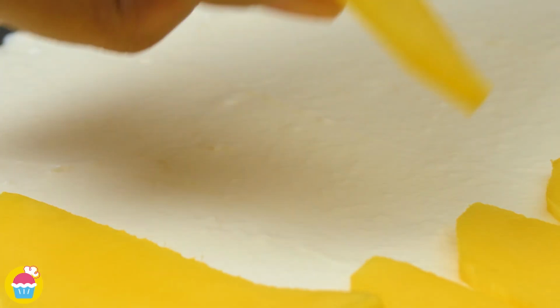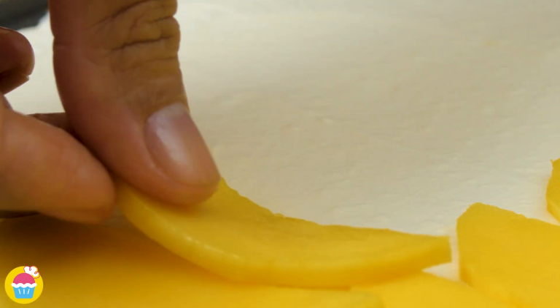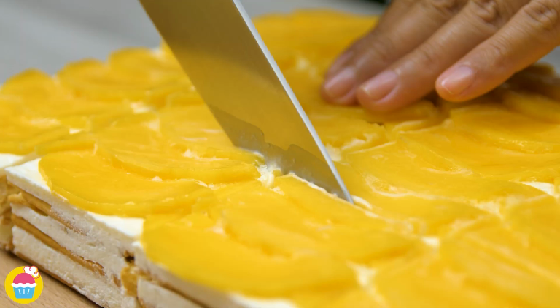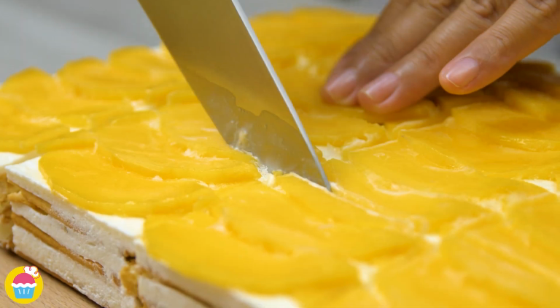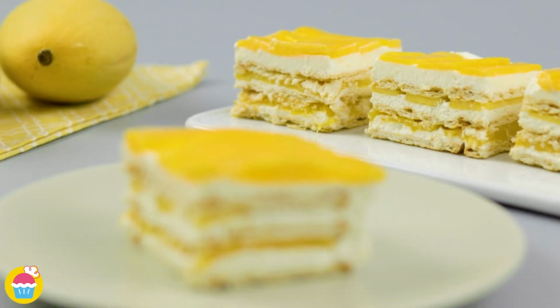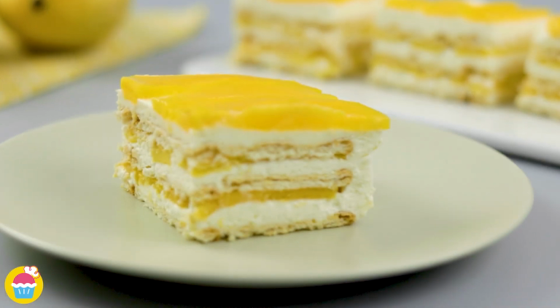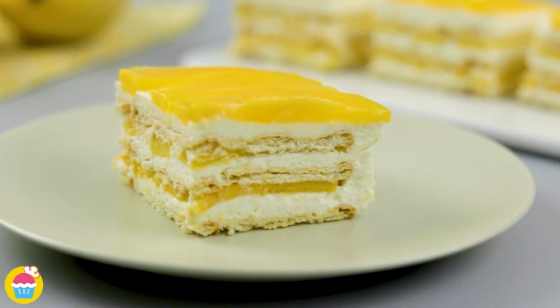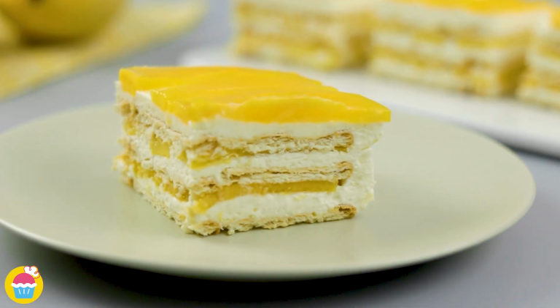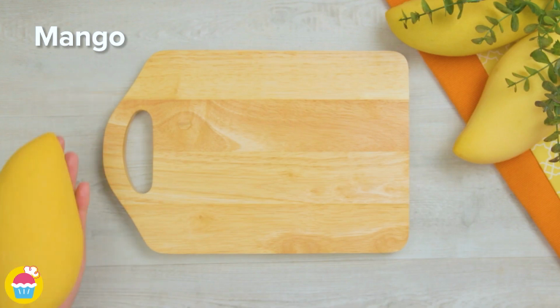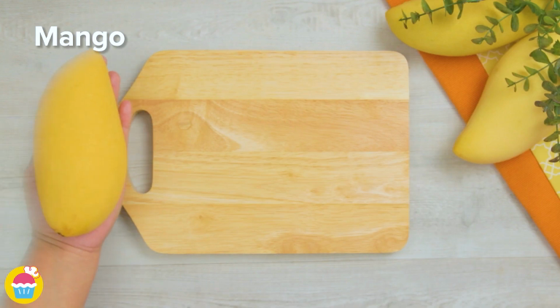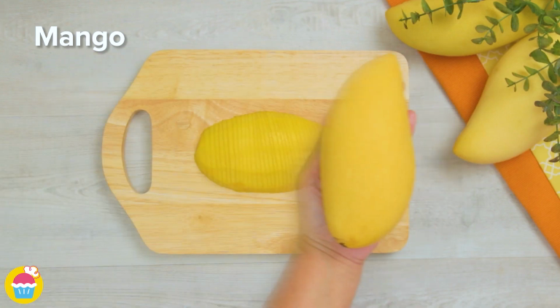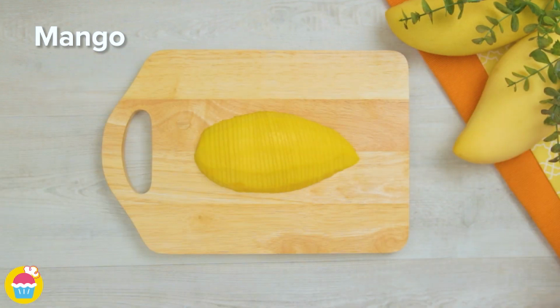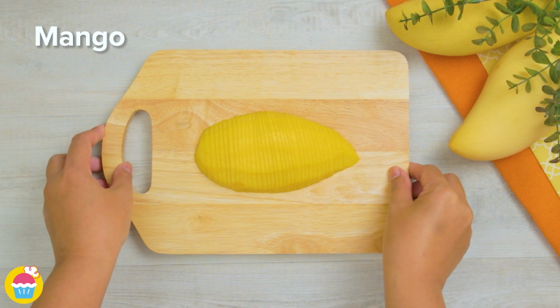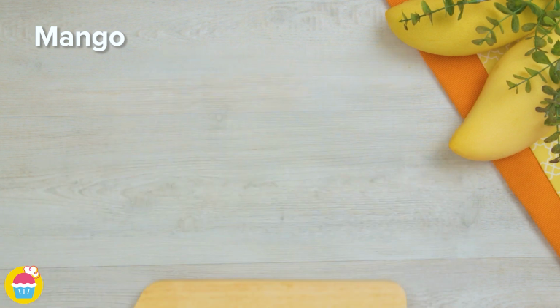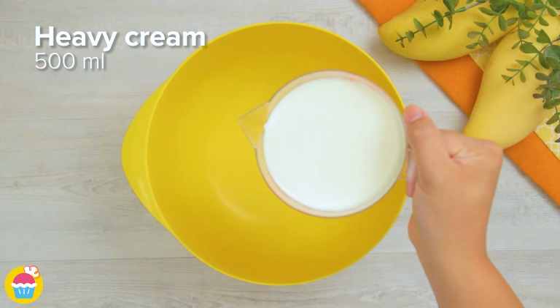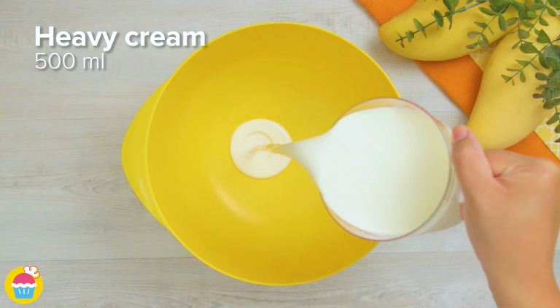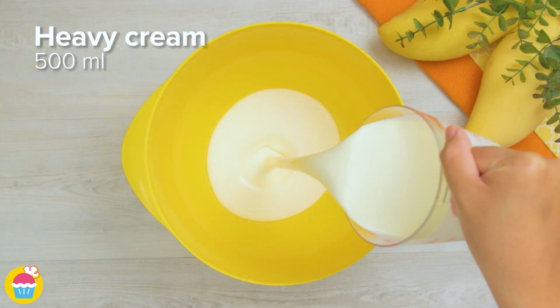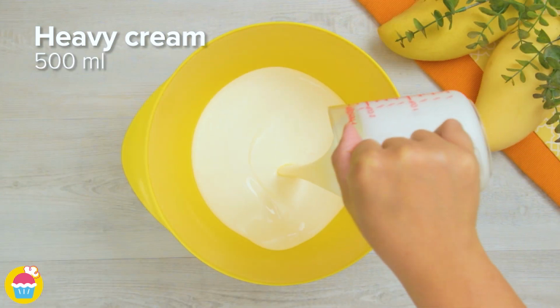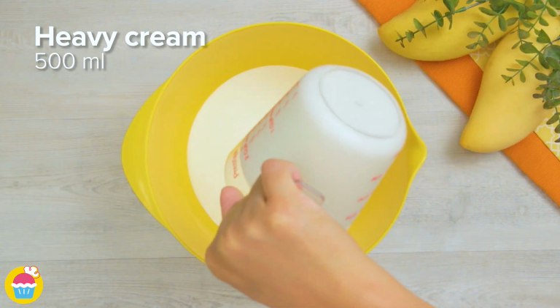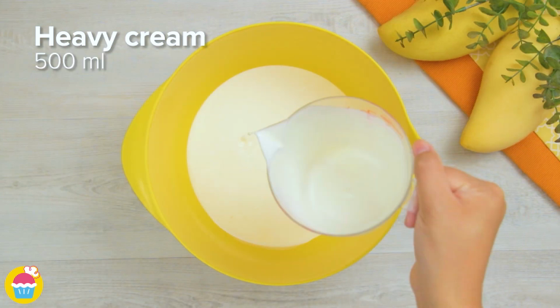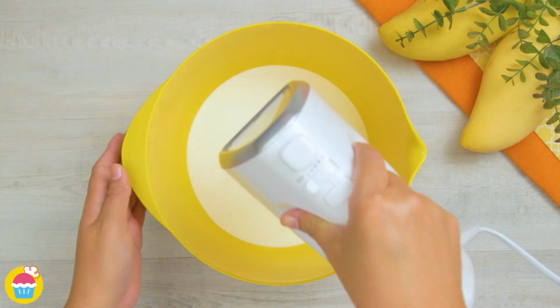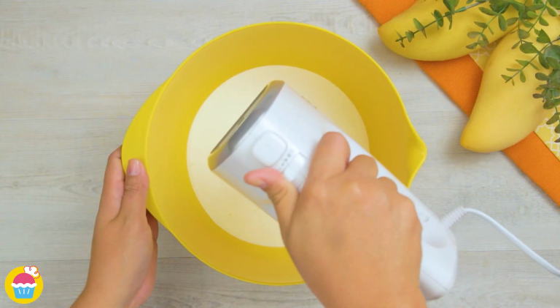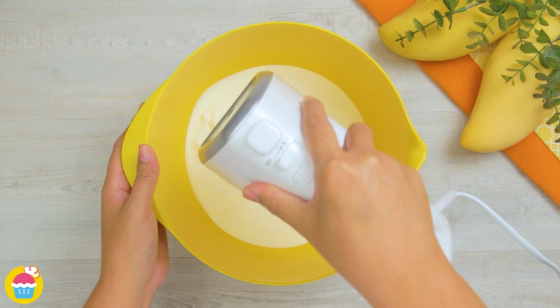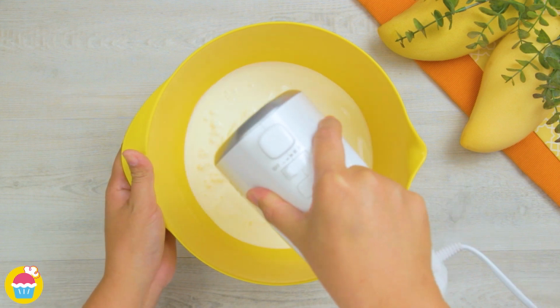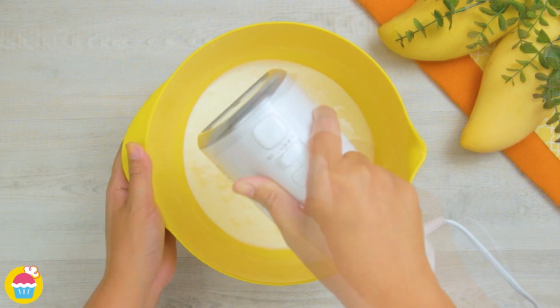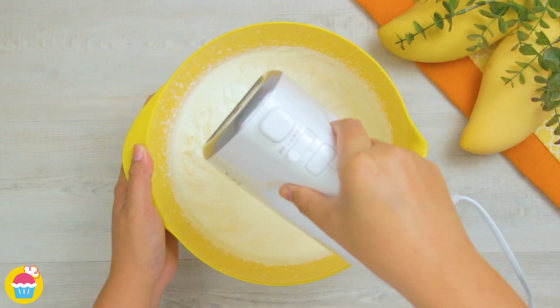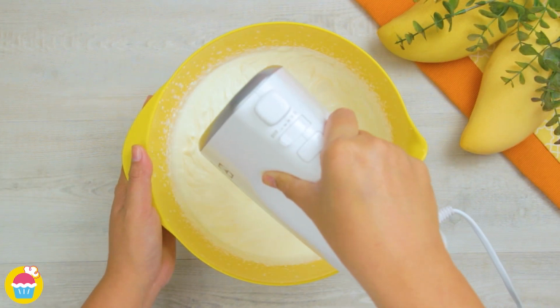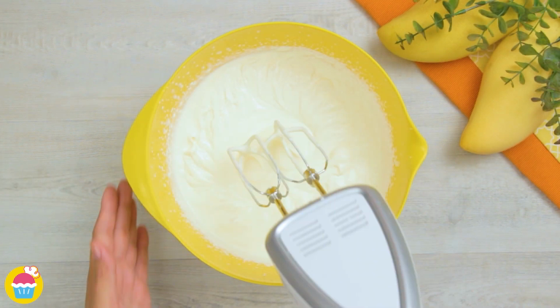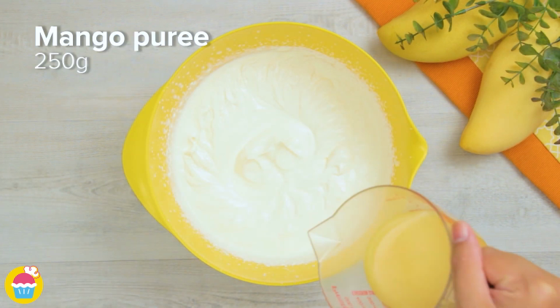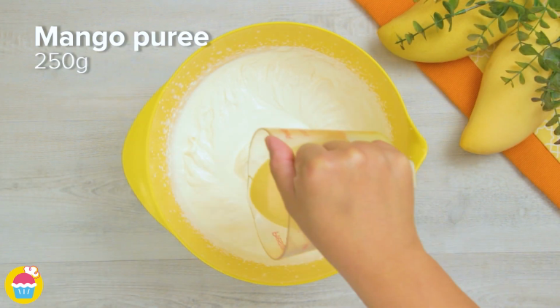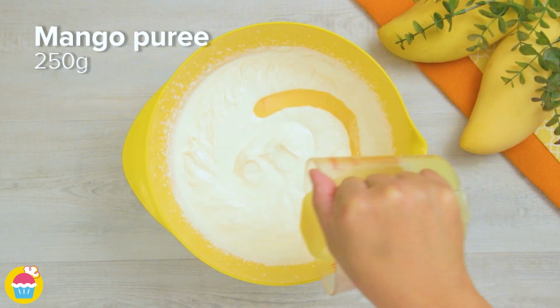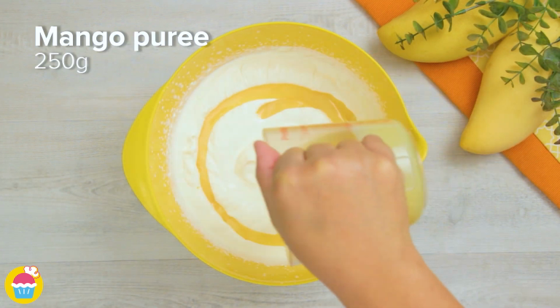Hello and welcome to Yum Yum! Let's make ice cream mango cake. Start by slicing a mango thinly. Then add 500 milliliters of heavy cream to a mixing bowl and whisk until thickened, then add in 250 grams of mango puree.